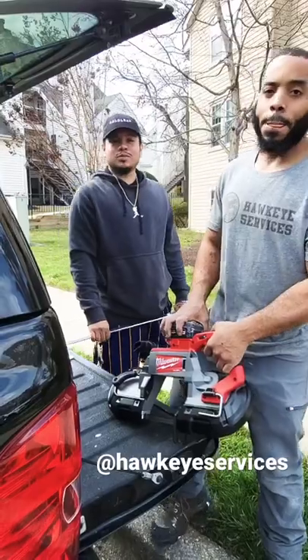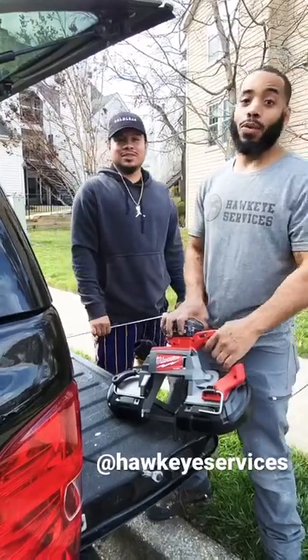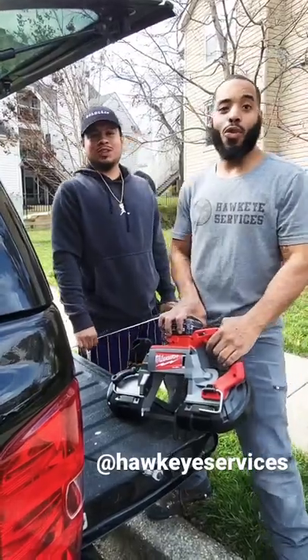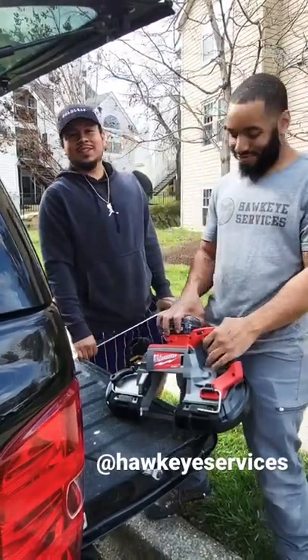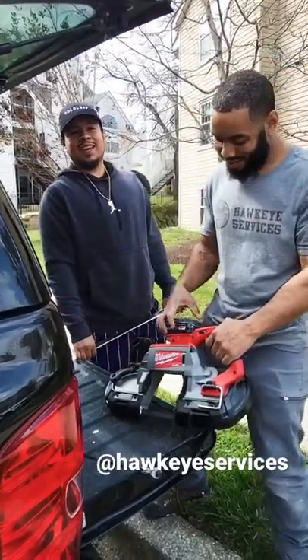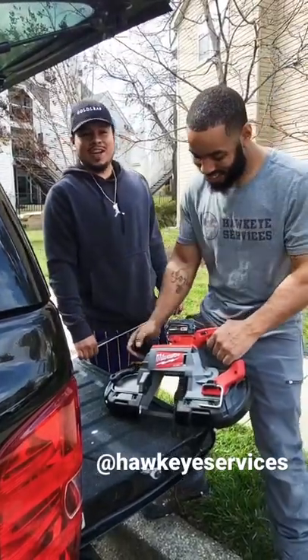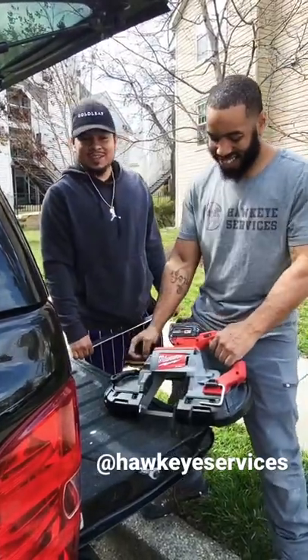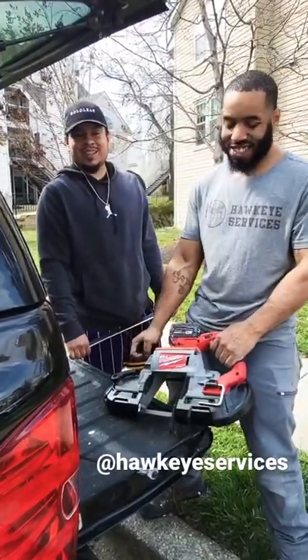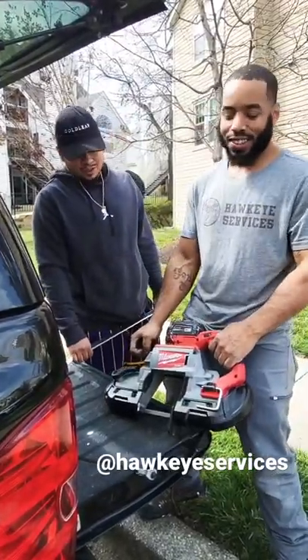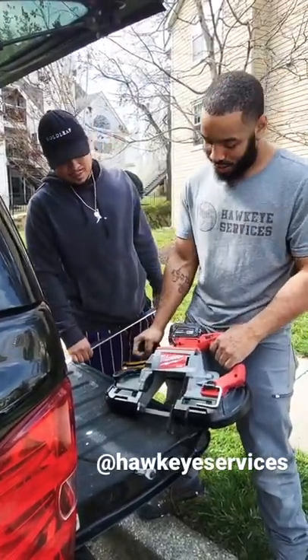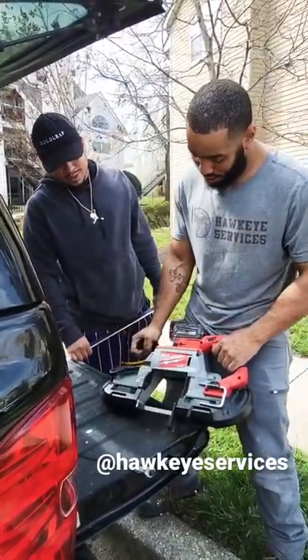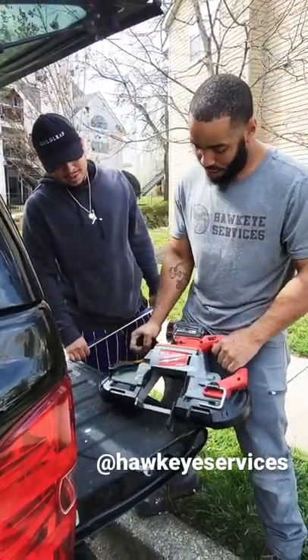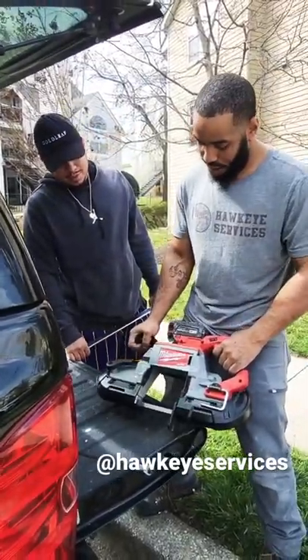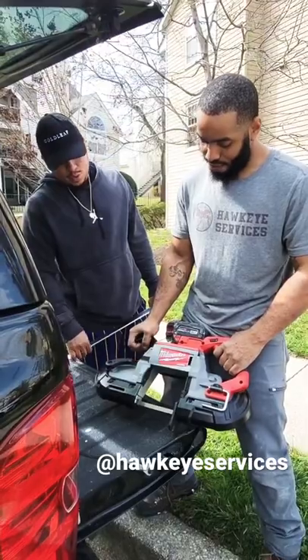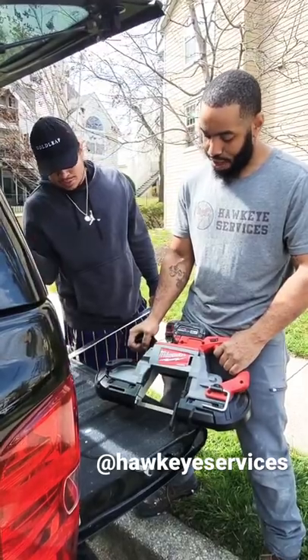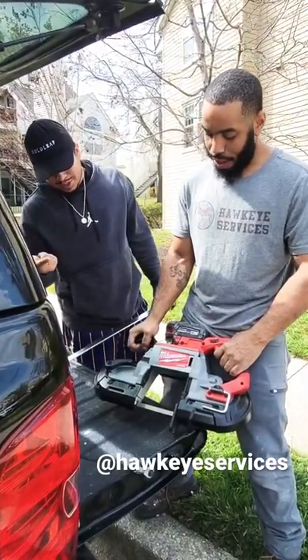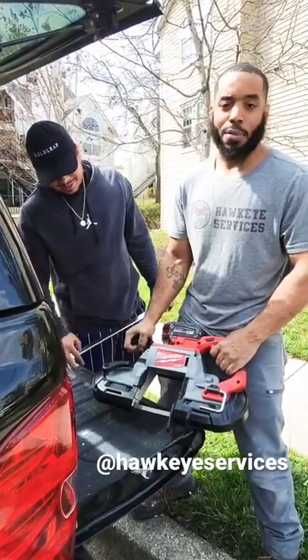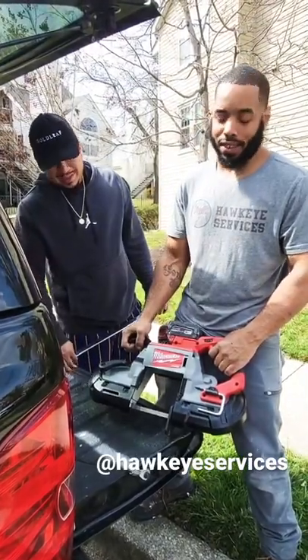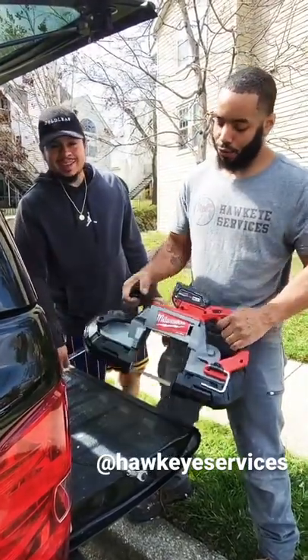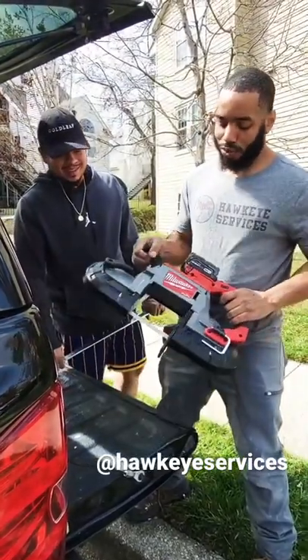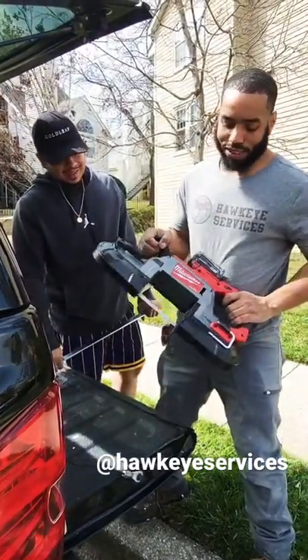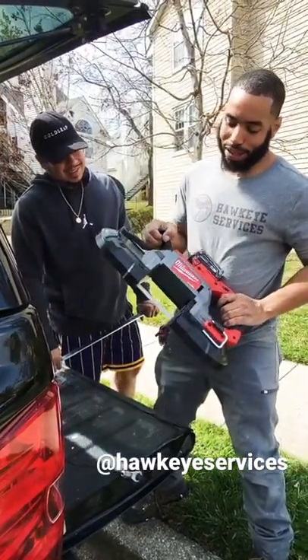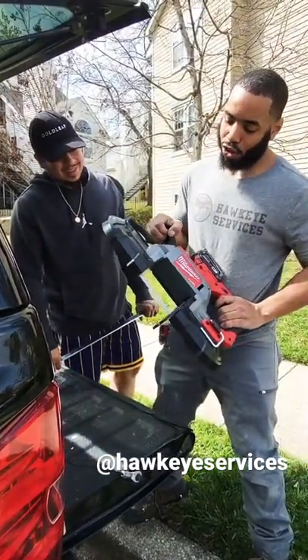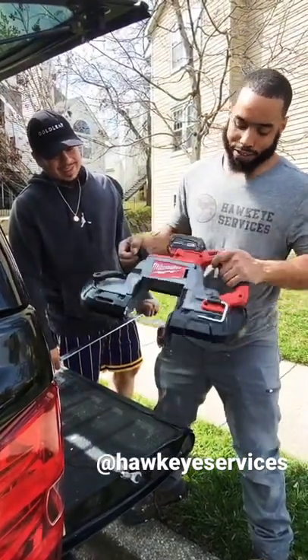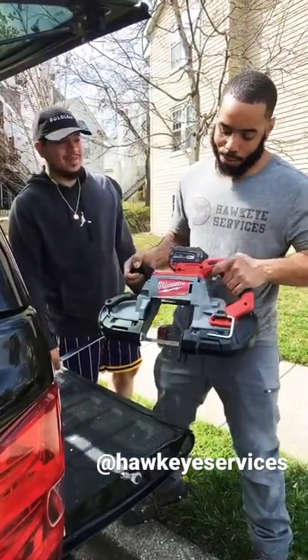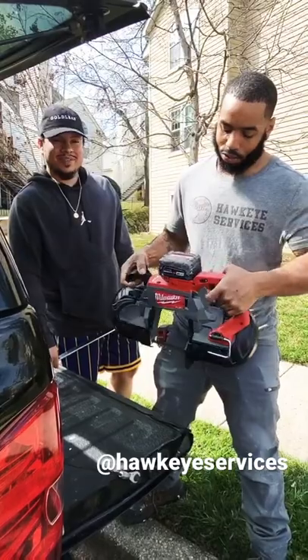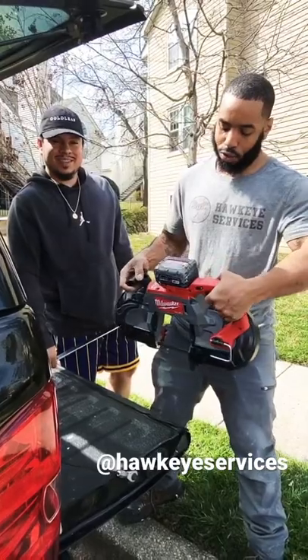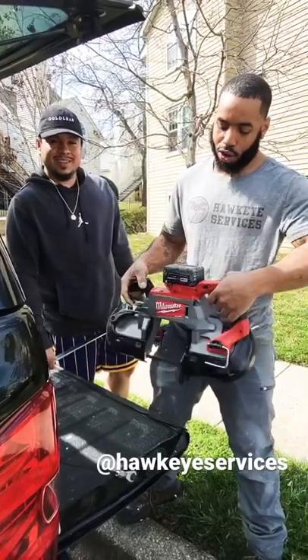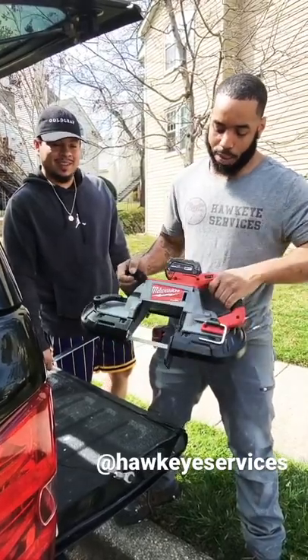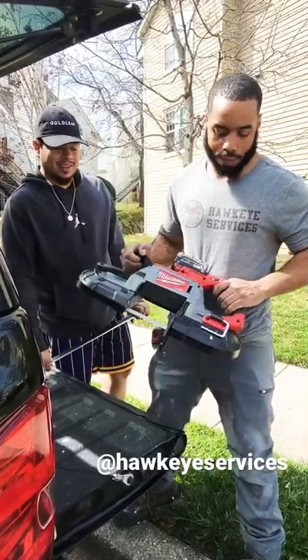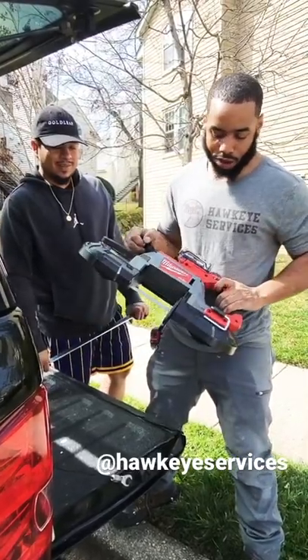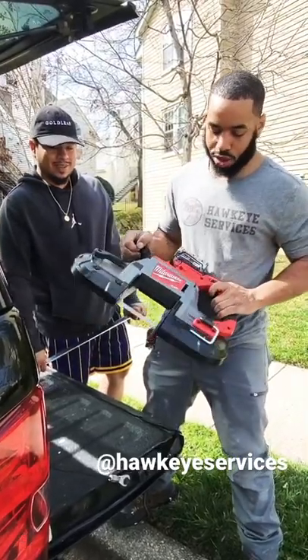Welcome to Go Service and Hawkeye Service. Today we introduce the Milwaukee M18 Fuel Brushless Bandsaw, fresh out of the box with a 4.0 amp hour battery on it.